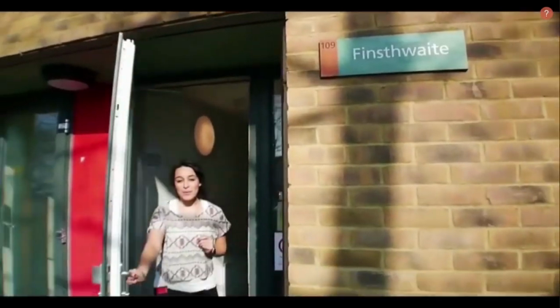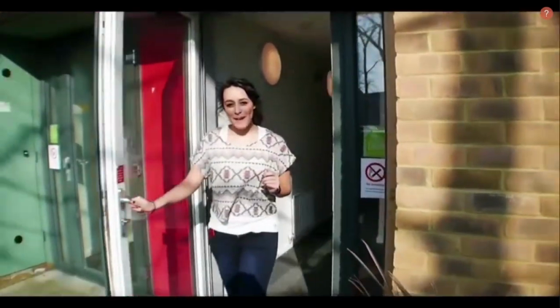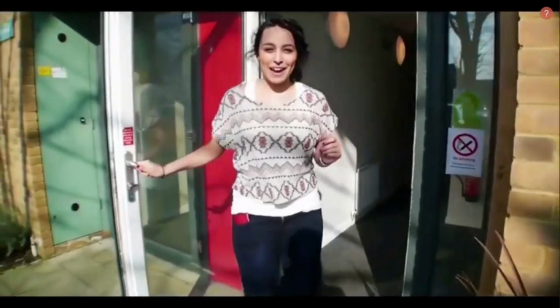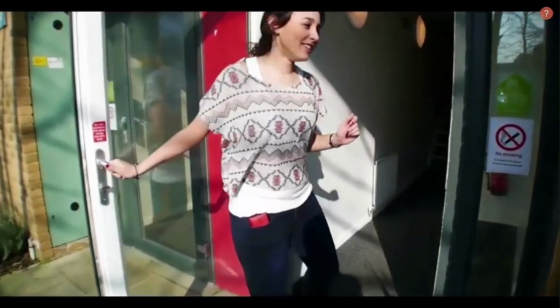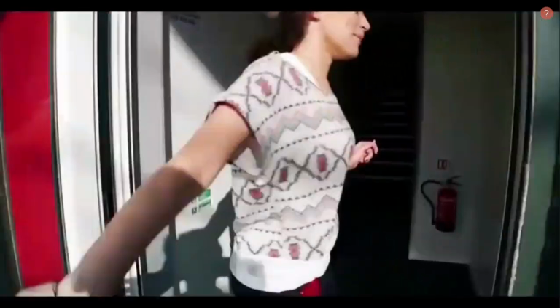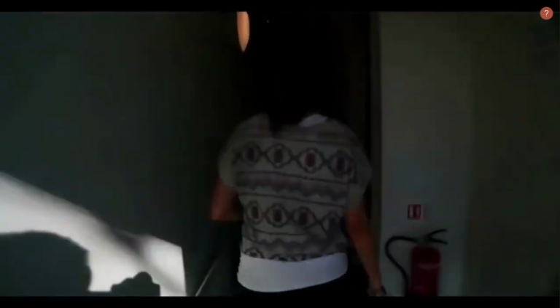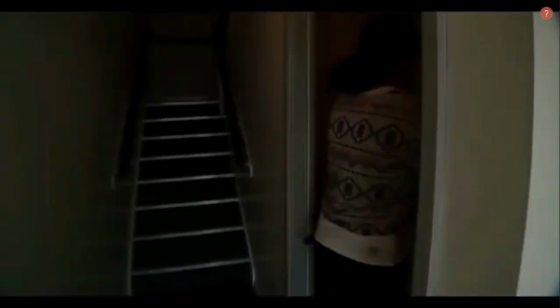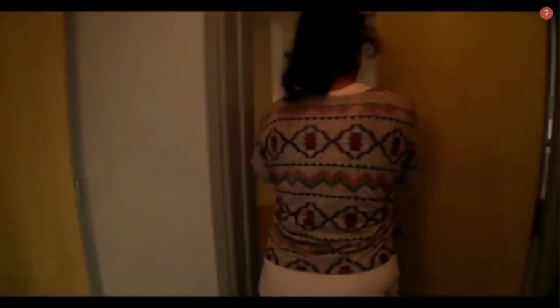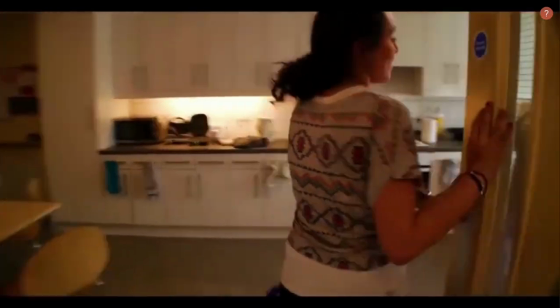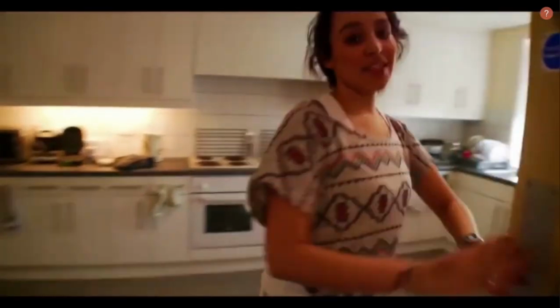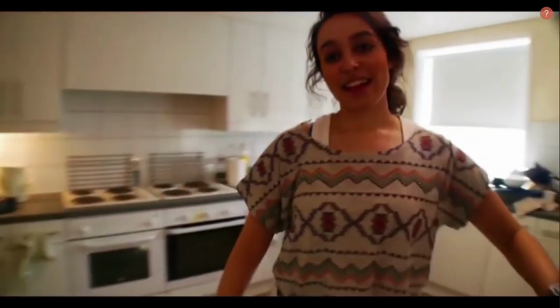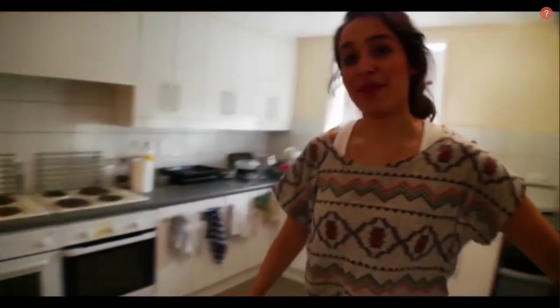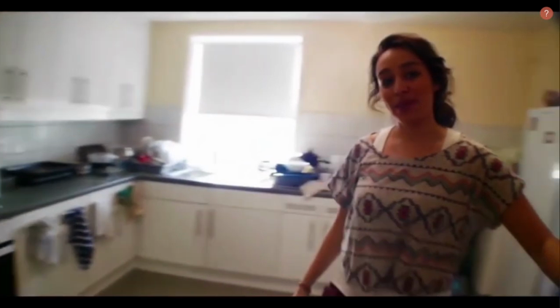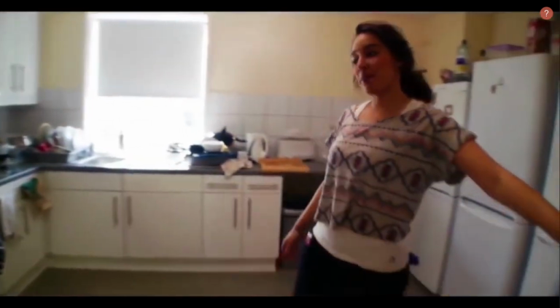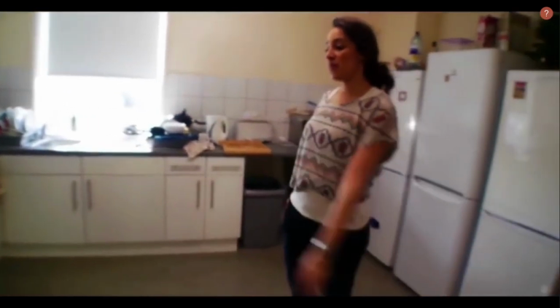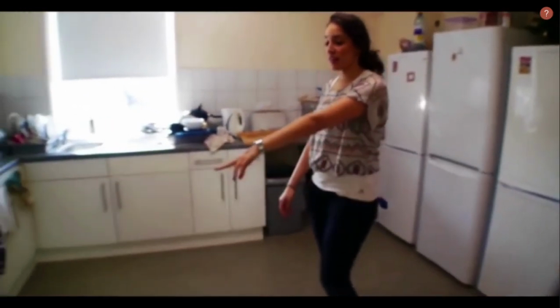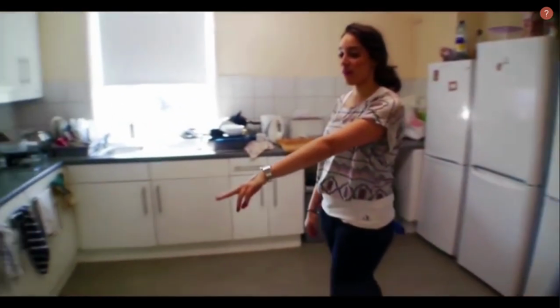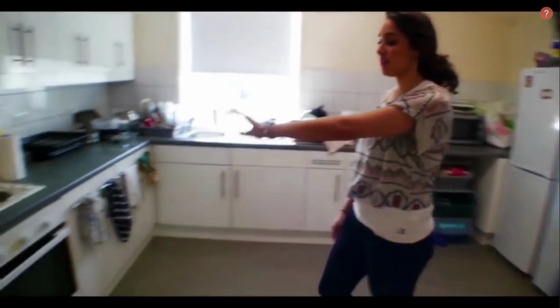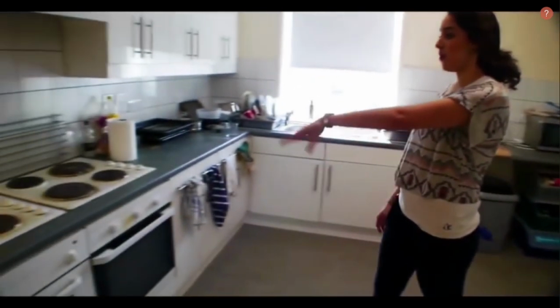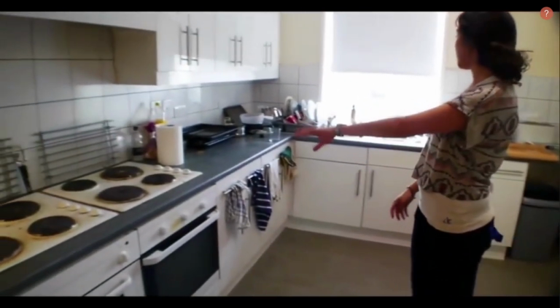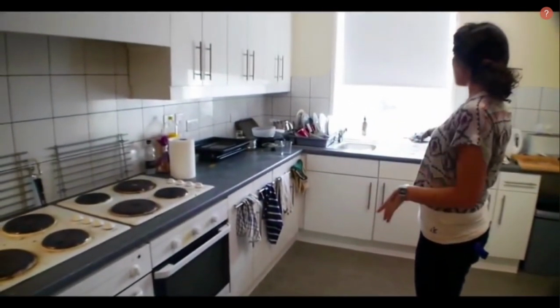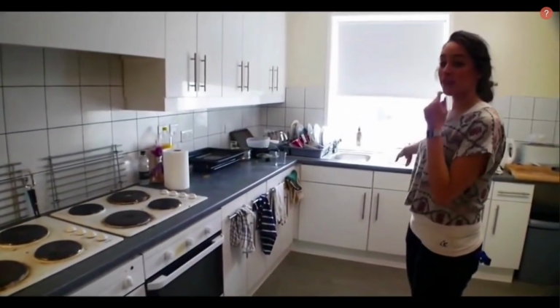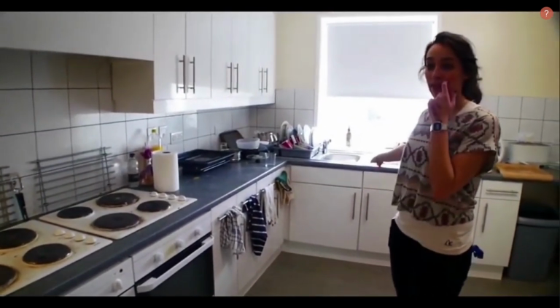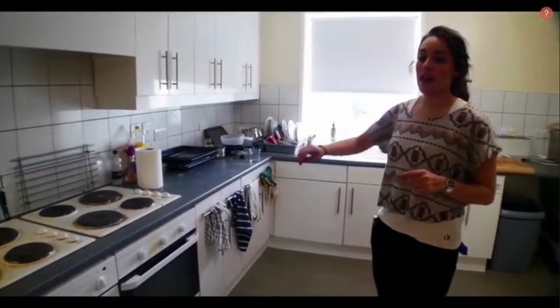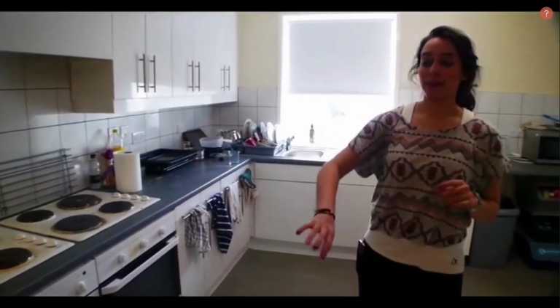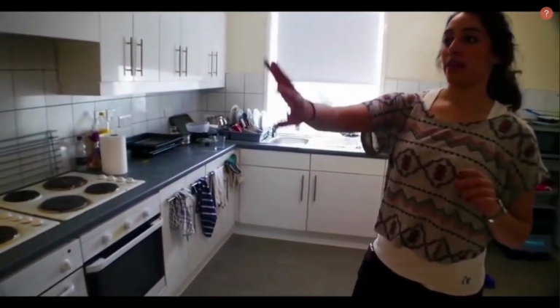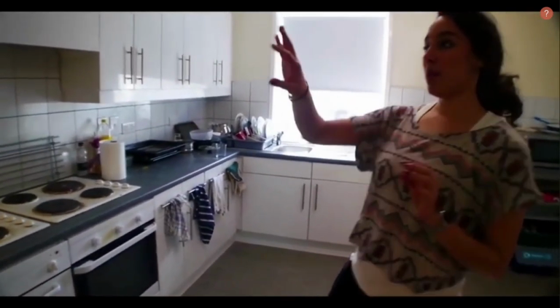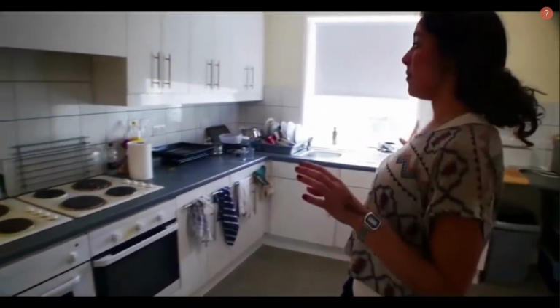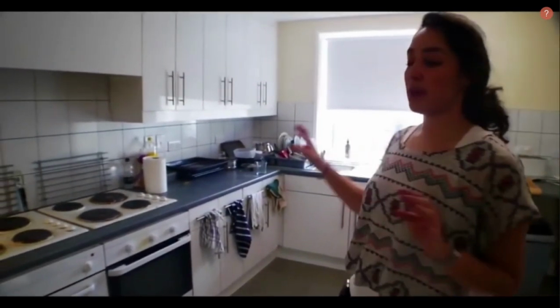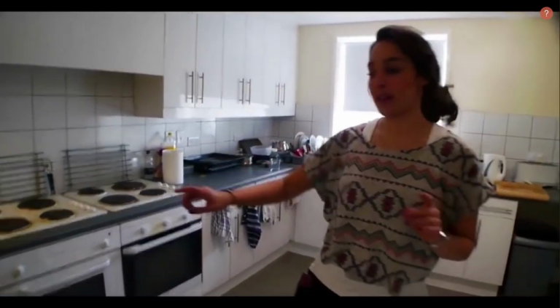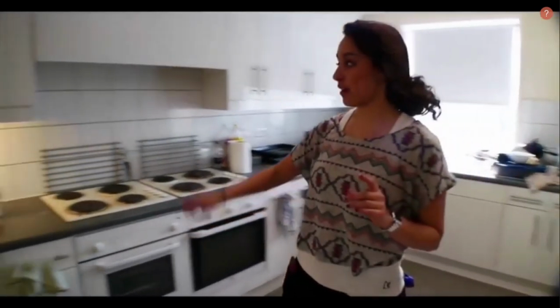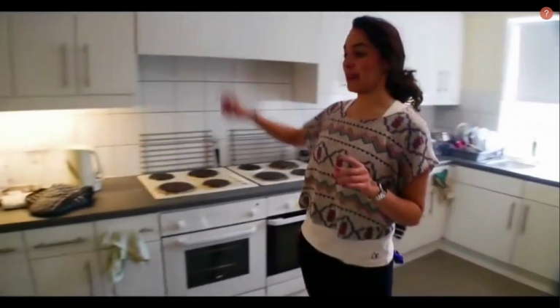Welcome to my townhouse. So this is our kitchen. We share it between 12 people. There's two ovens, four hobs, two sinks with the taps, and then there's 24 cupboards so each person gets a cupboard easily.